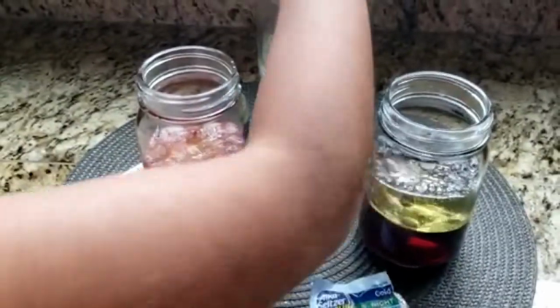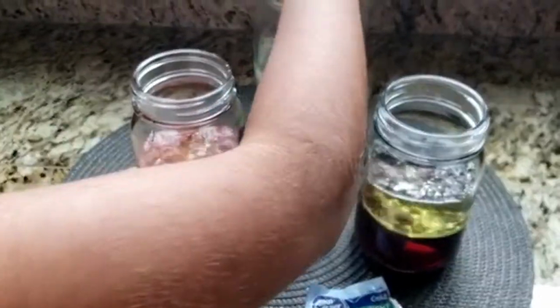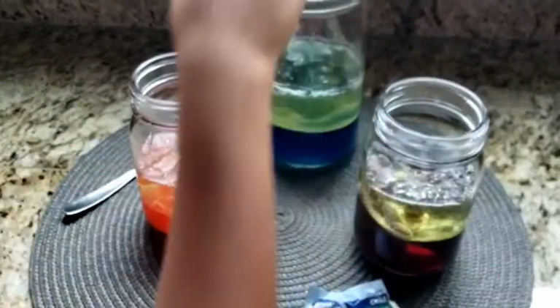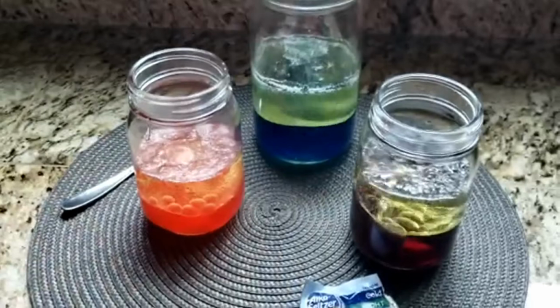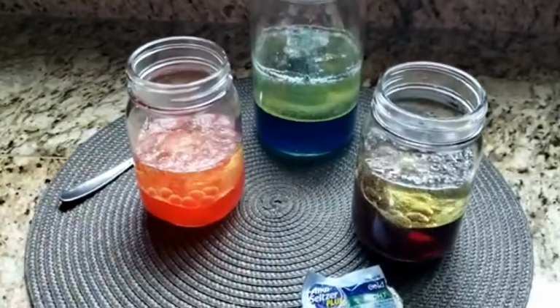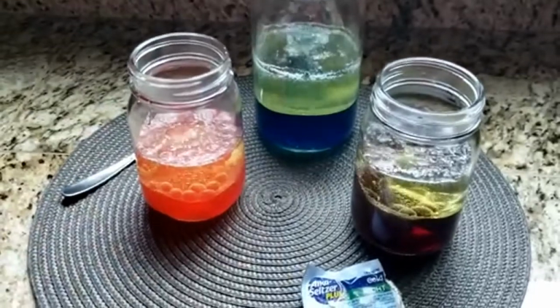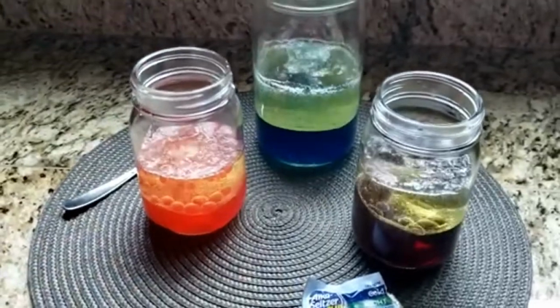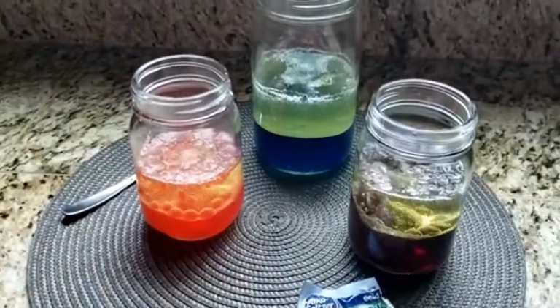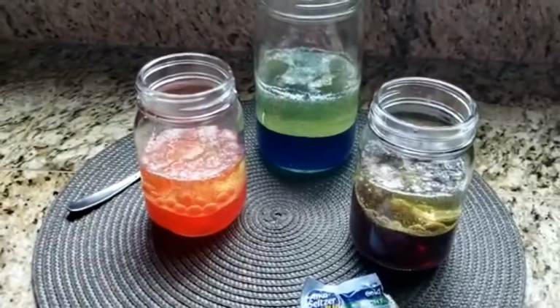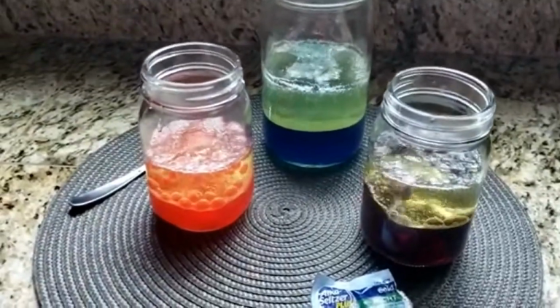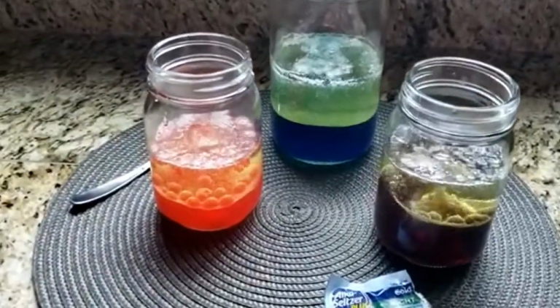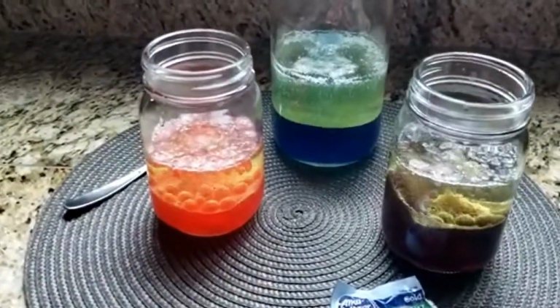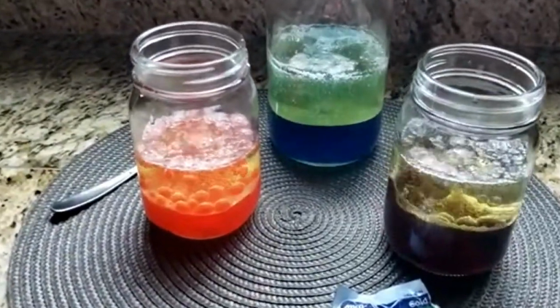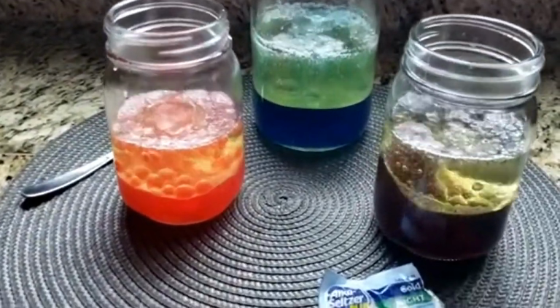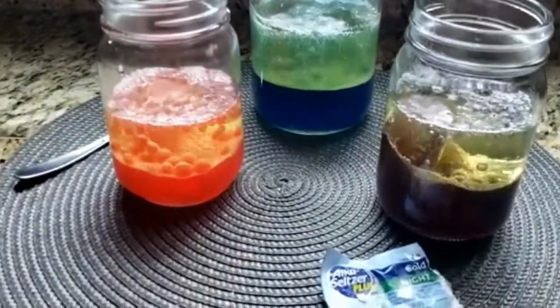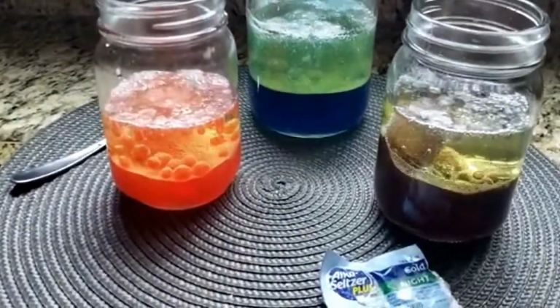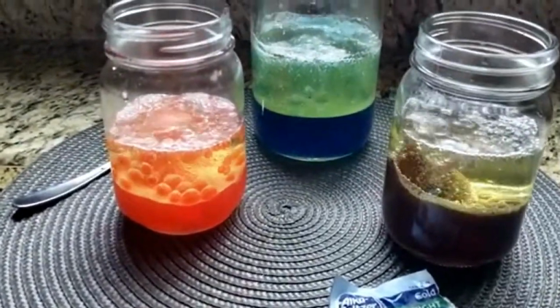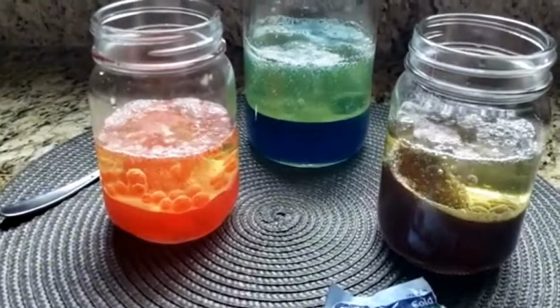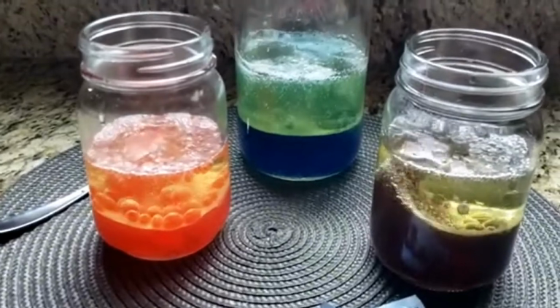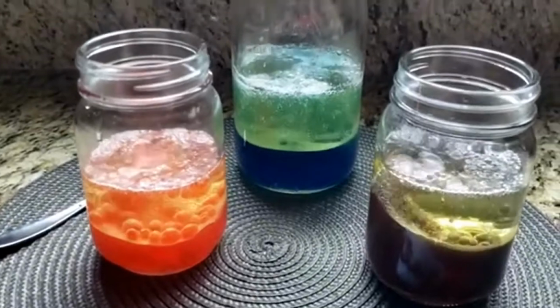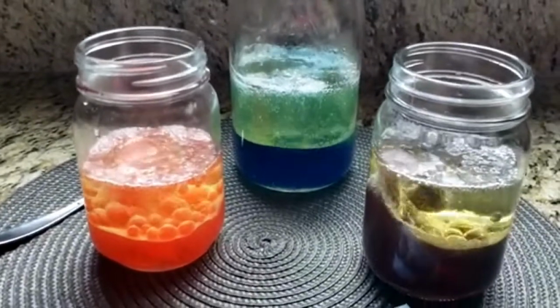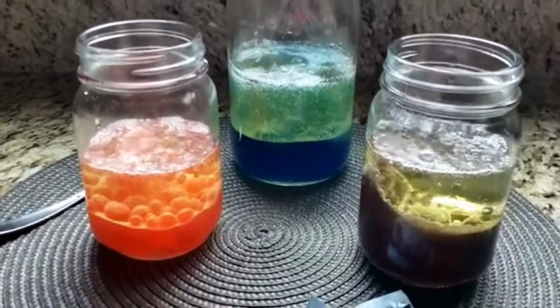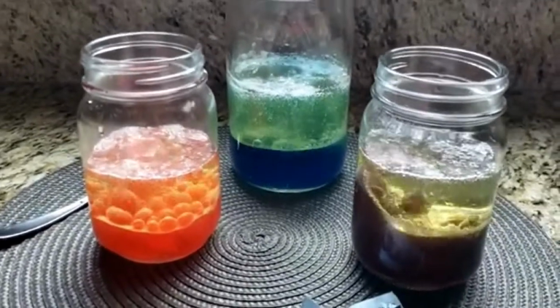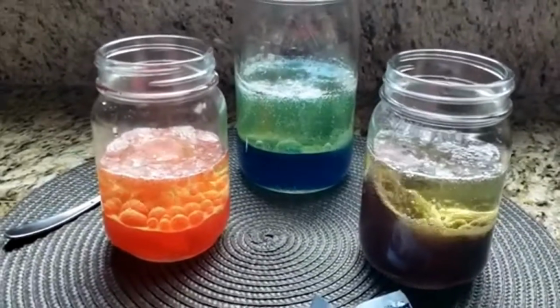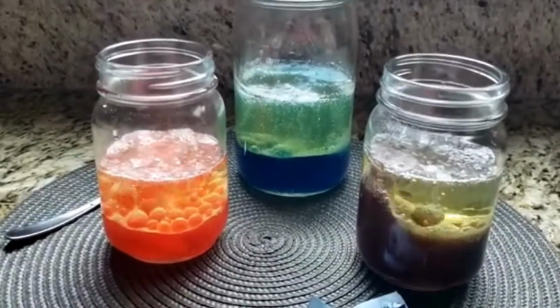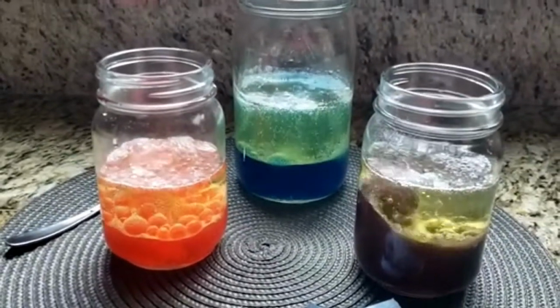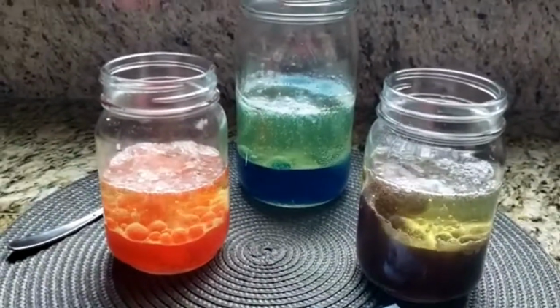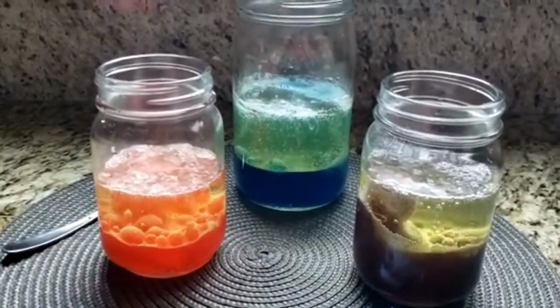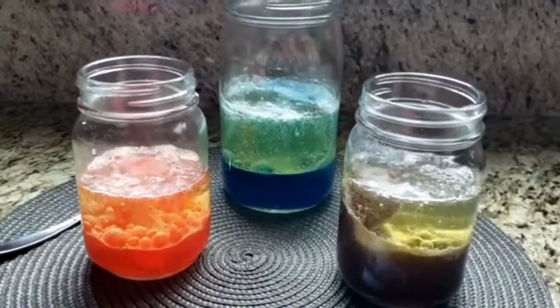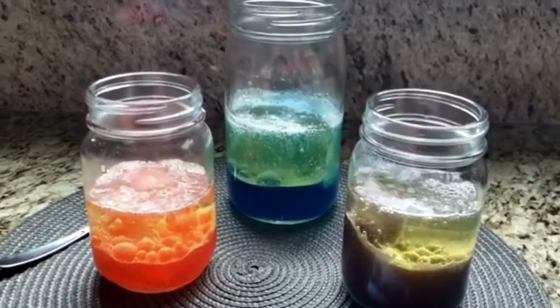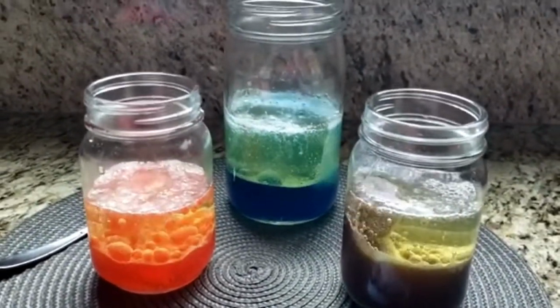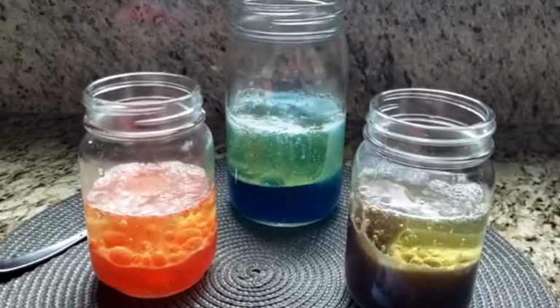The bubbles take a little bit of water with them up through the oil layer, but because oil and water don't mix, the water droplets fall back down. This creates a delightful bubbly dance between the water and oil.